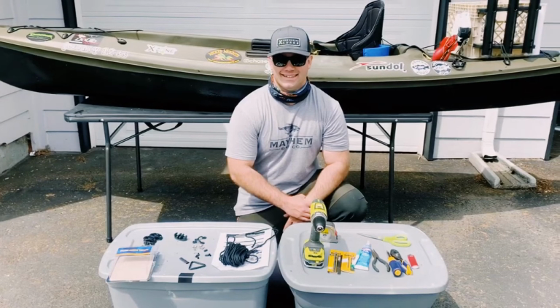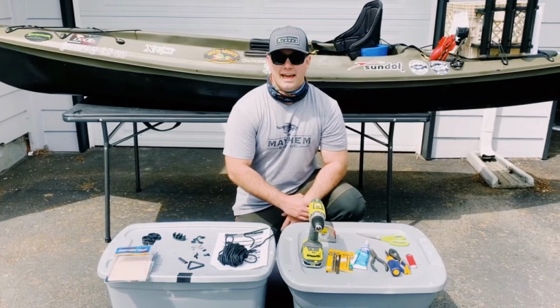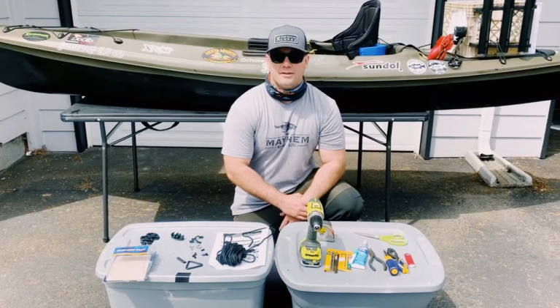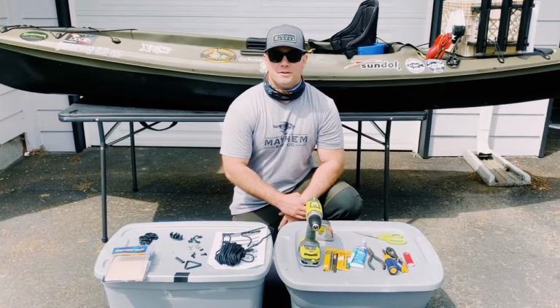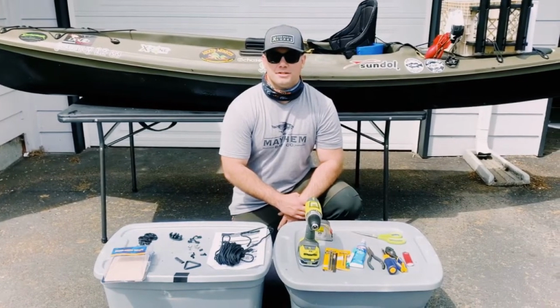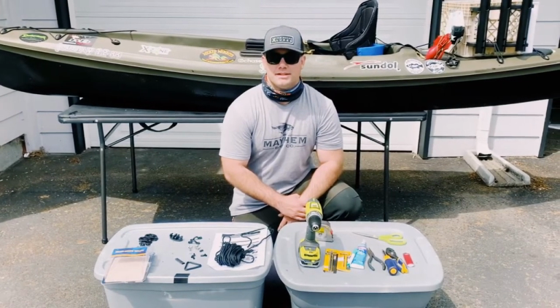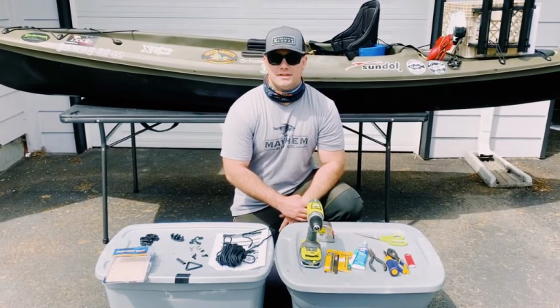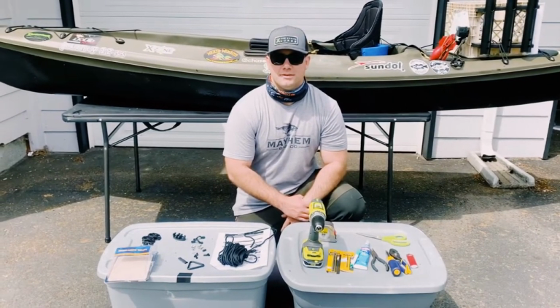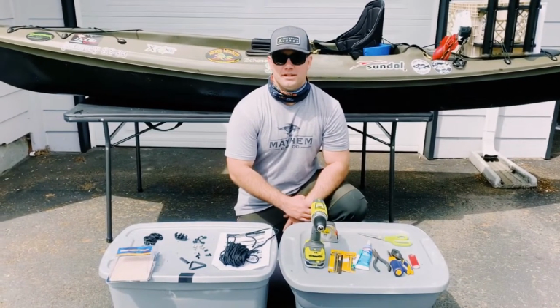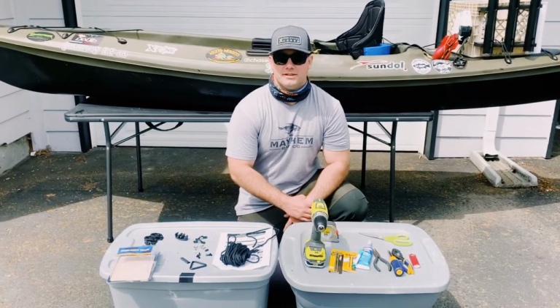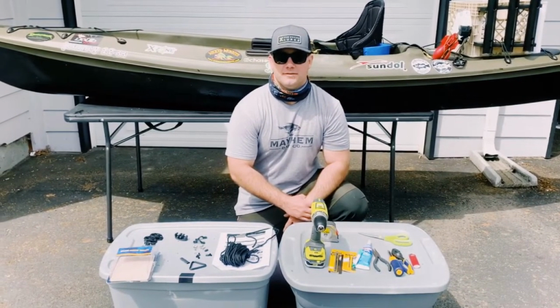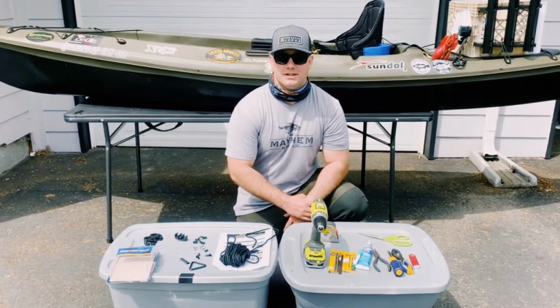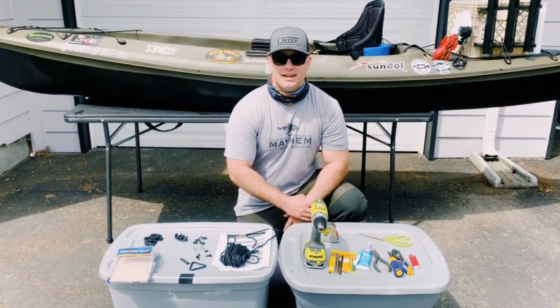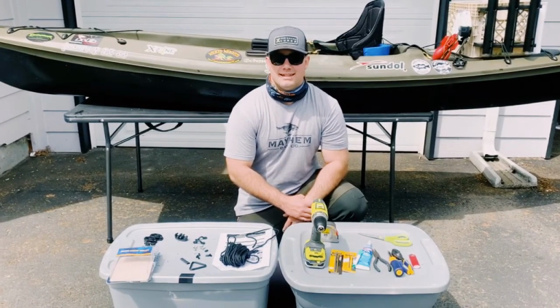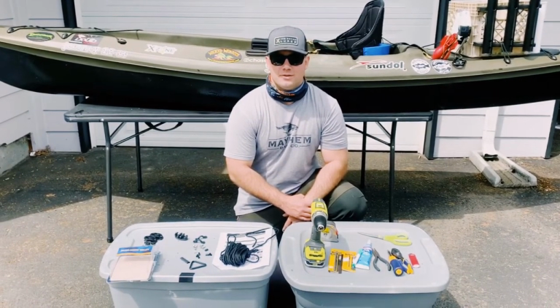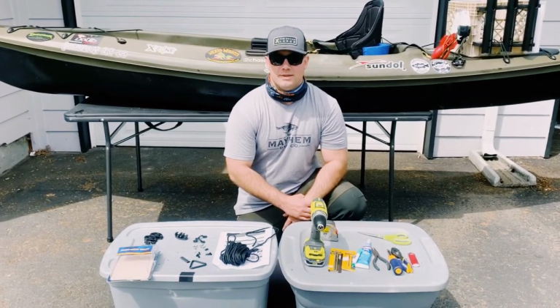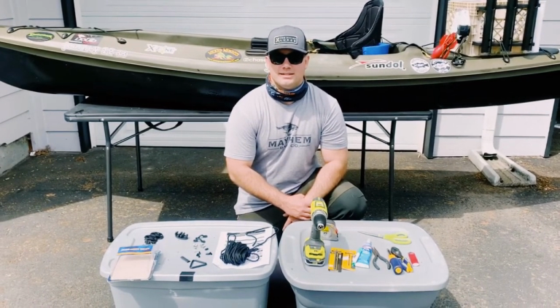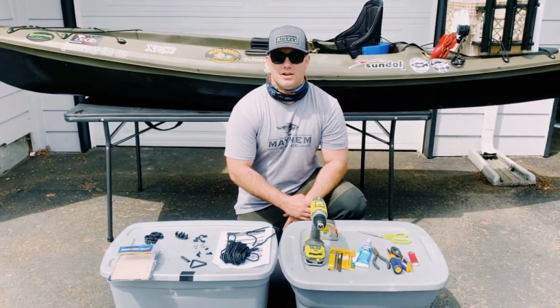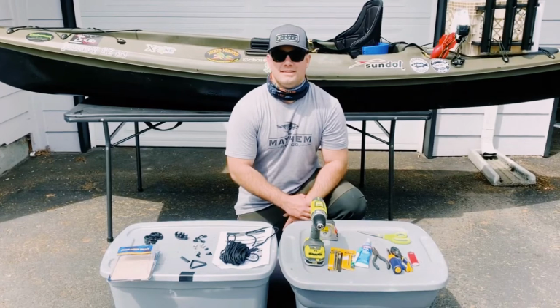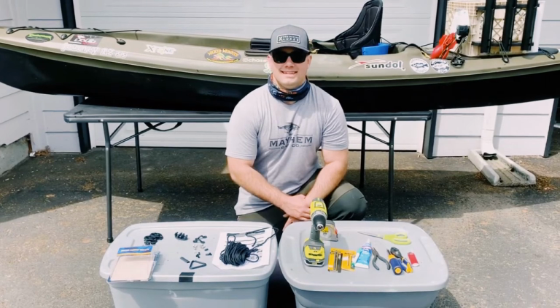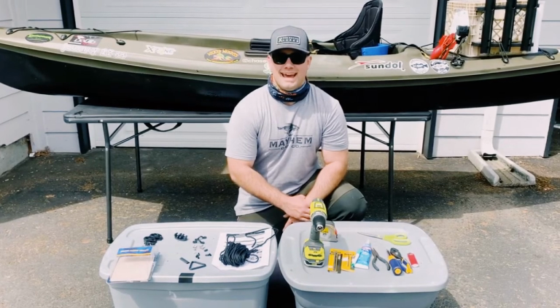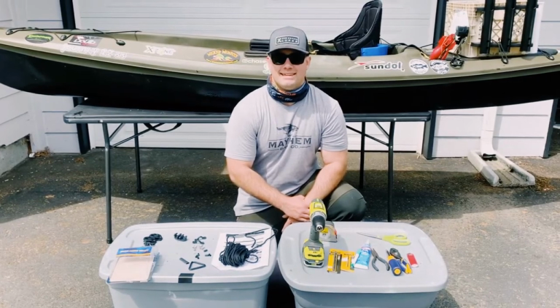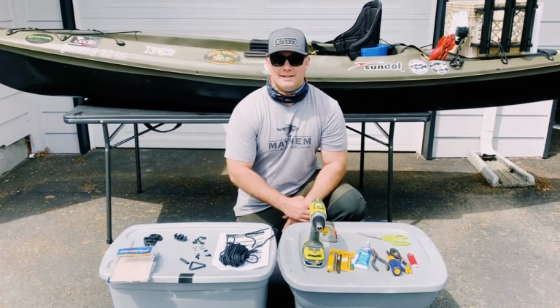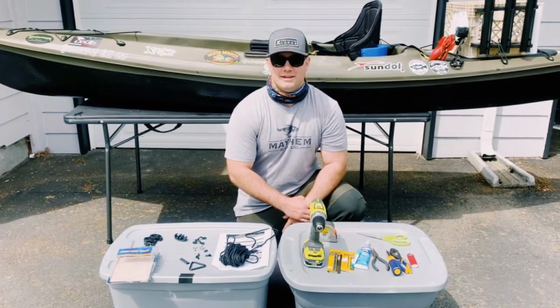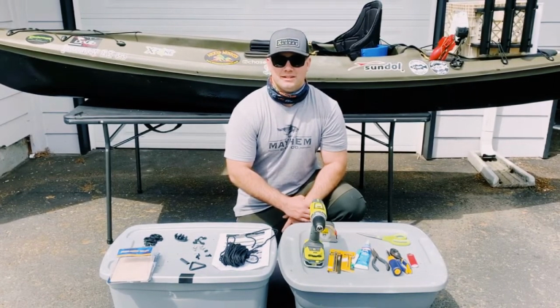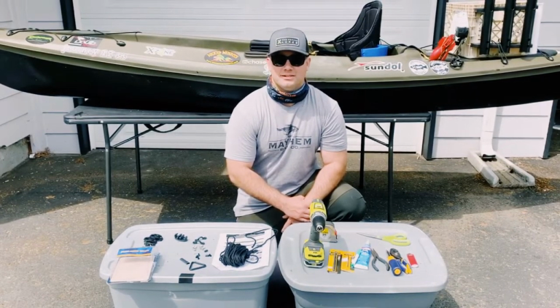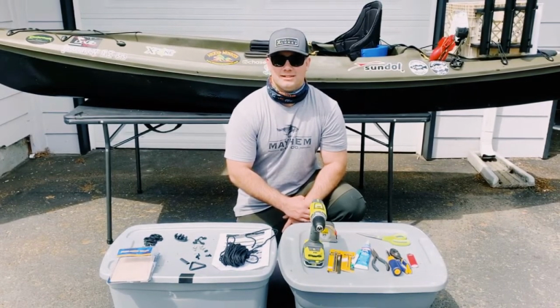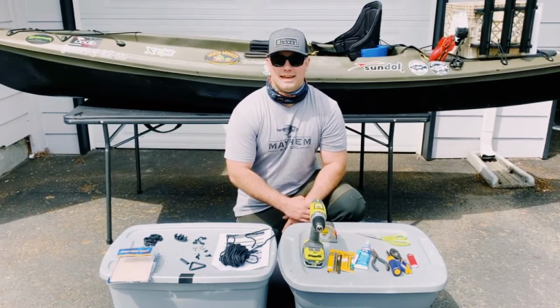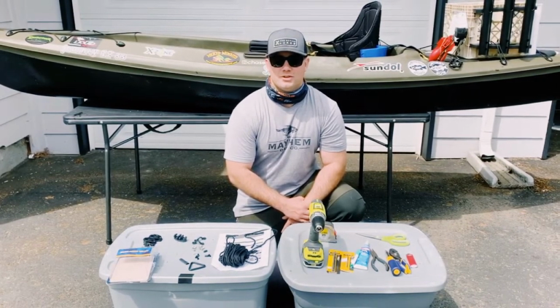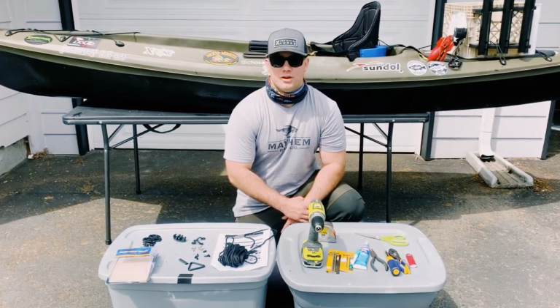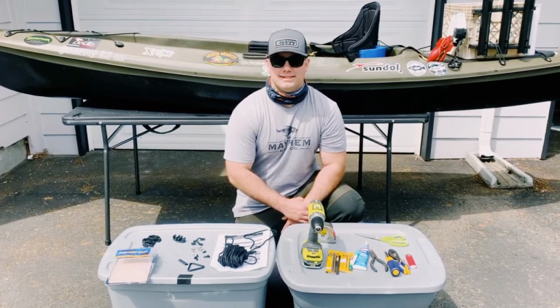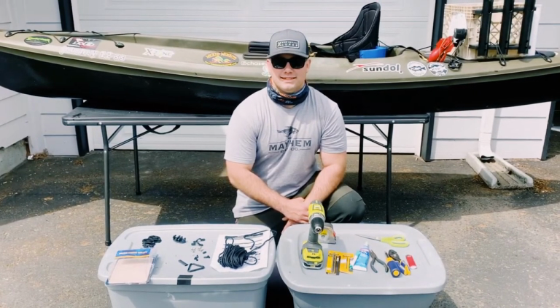Howdy folks, Chase O'Dean here with Chase O'Dean Fishing. Today we're going to be installing the Yacht Gear Deluxe Anchor Trolley System.